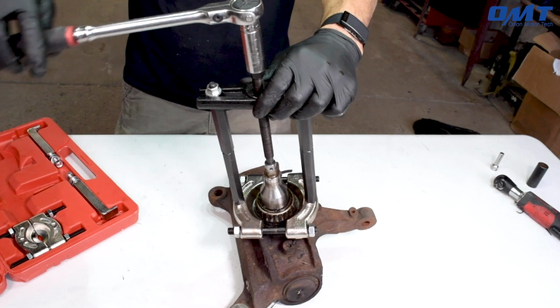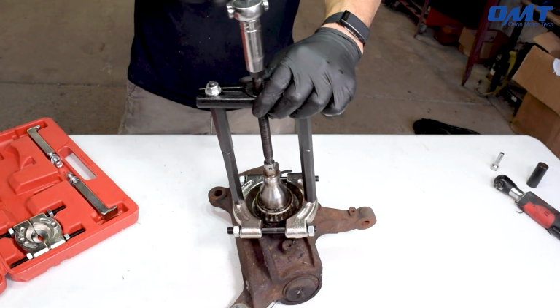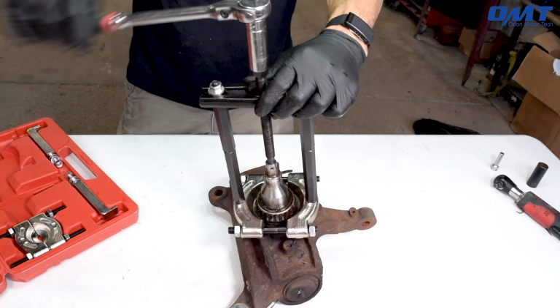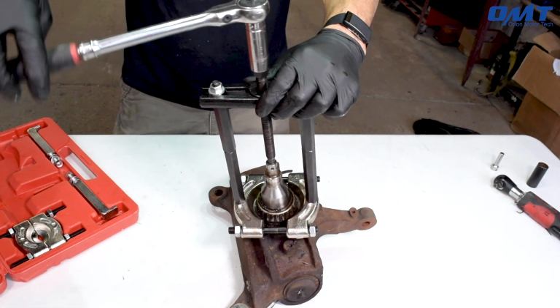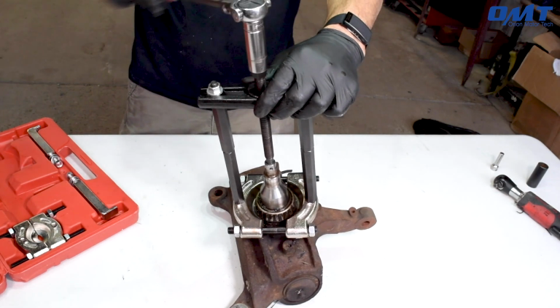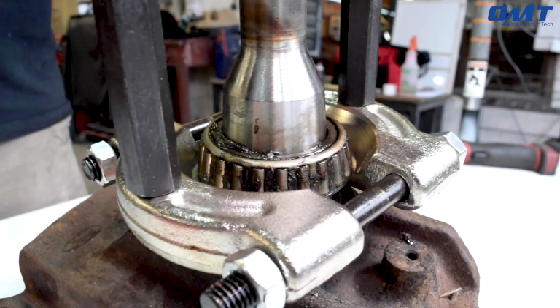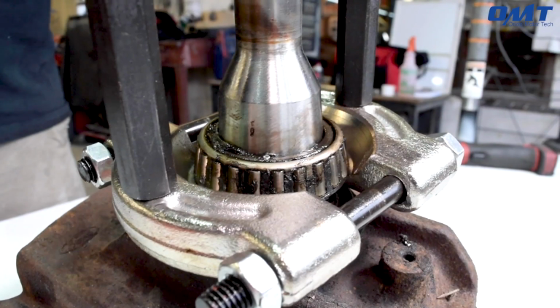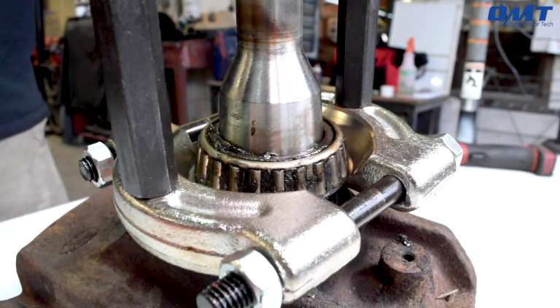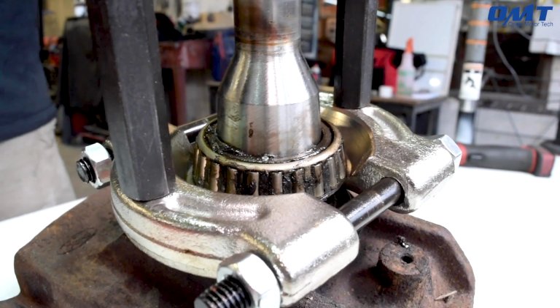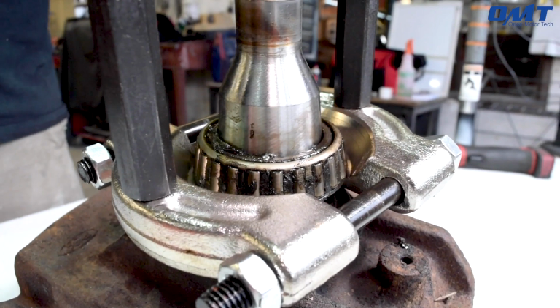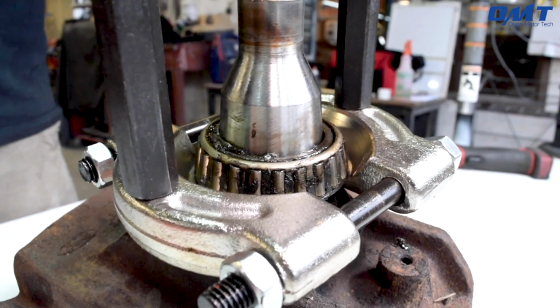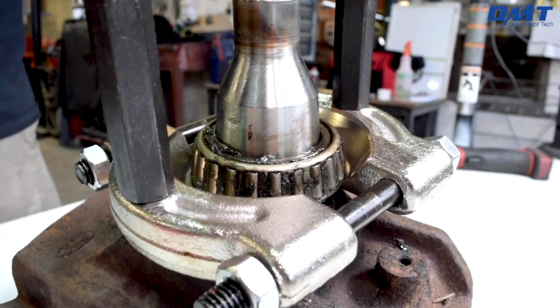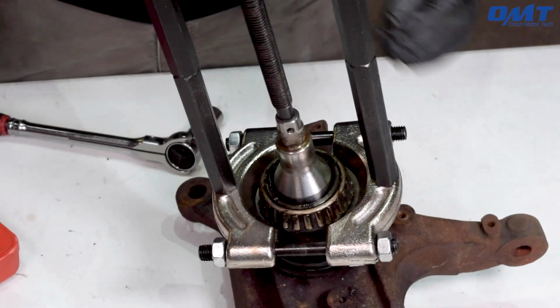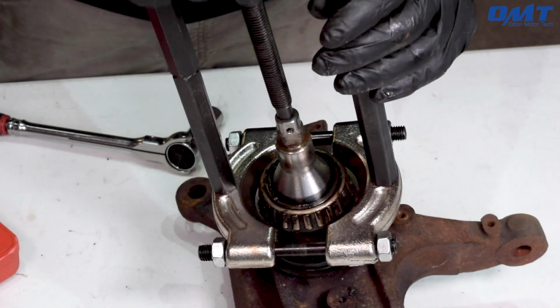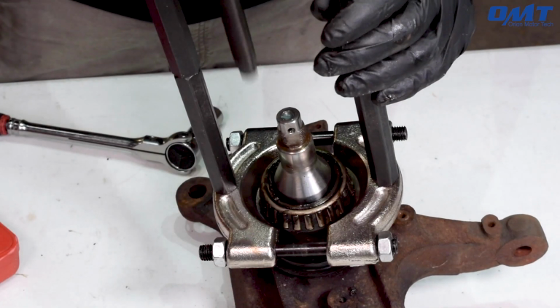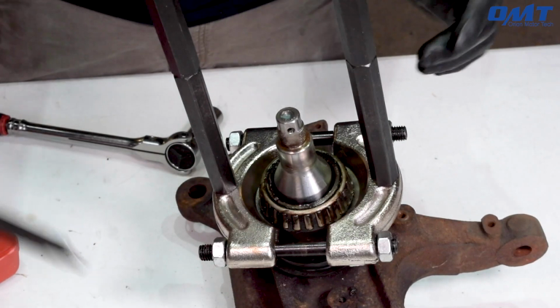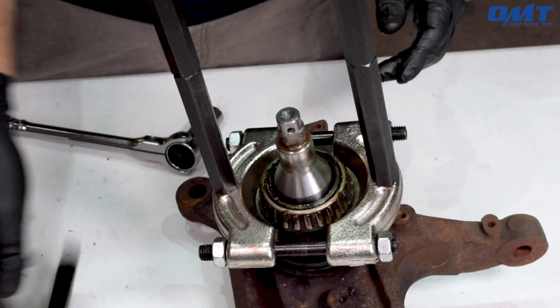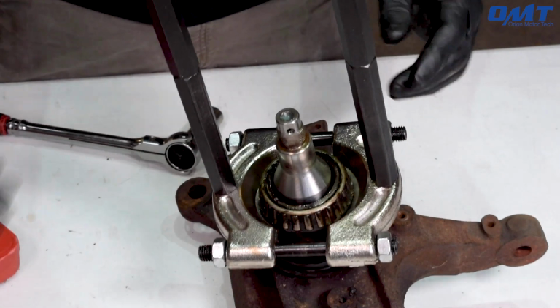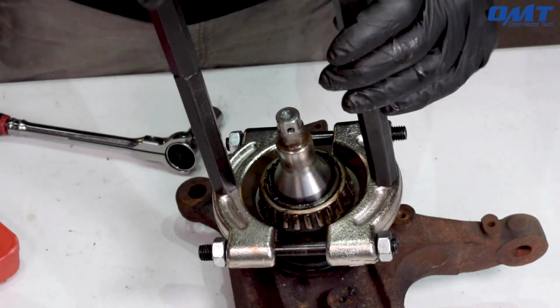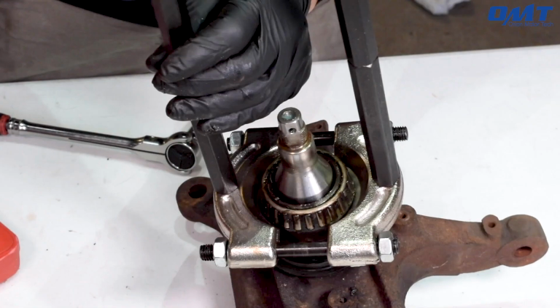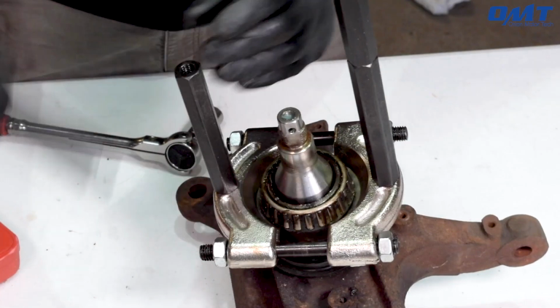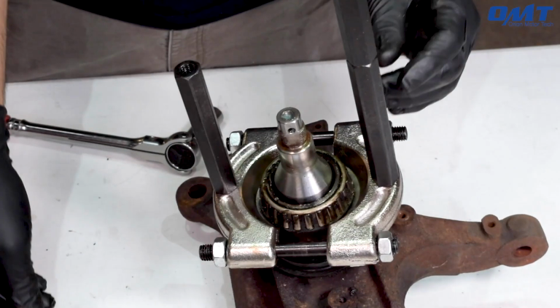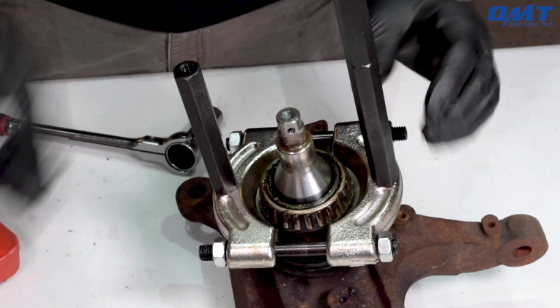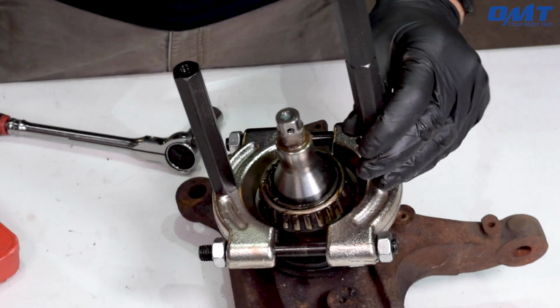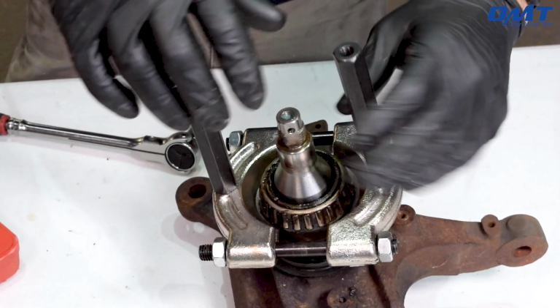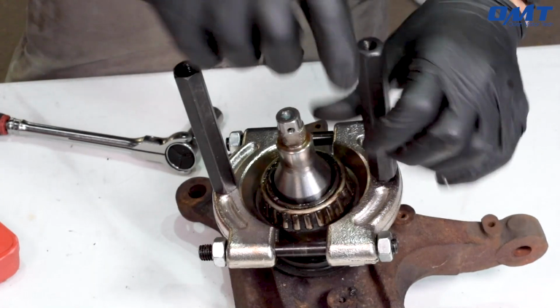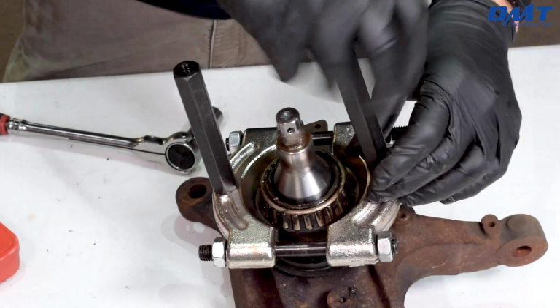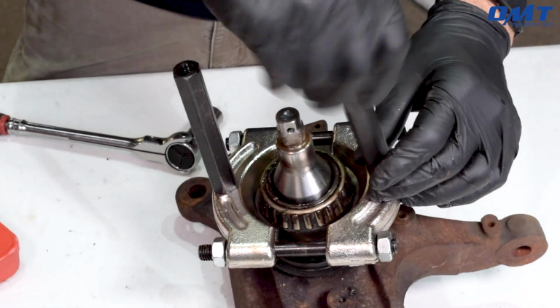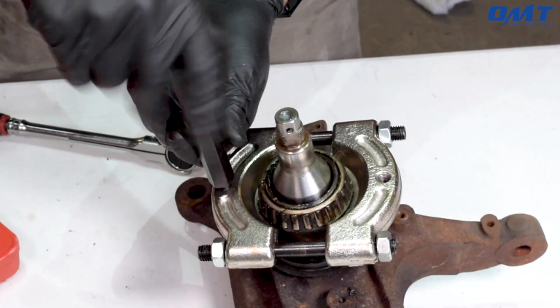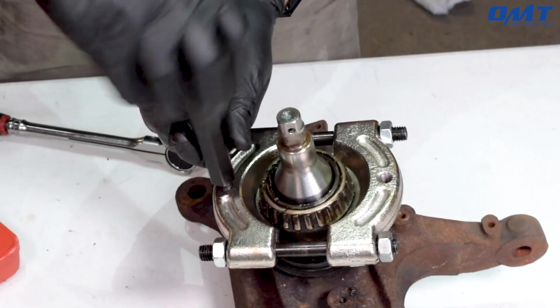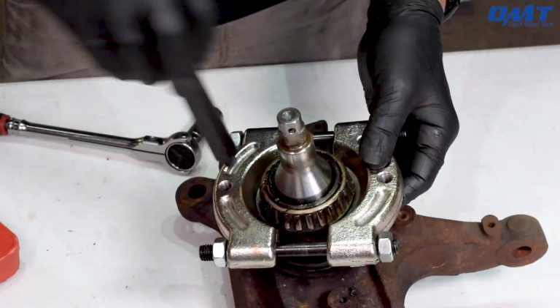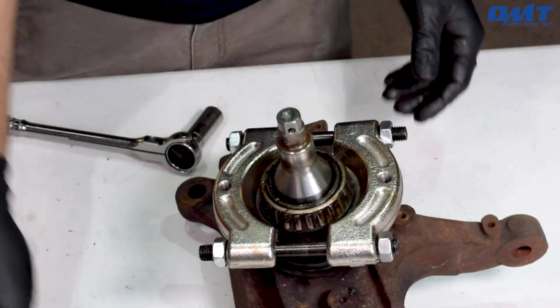Keep tightening until you feel the bearing break loose. Then it's just a simple matter of removing all but the bearing separator and popping off the bearing.